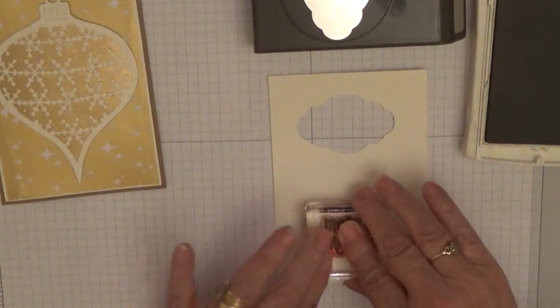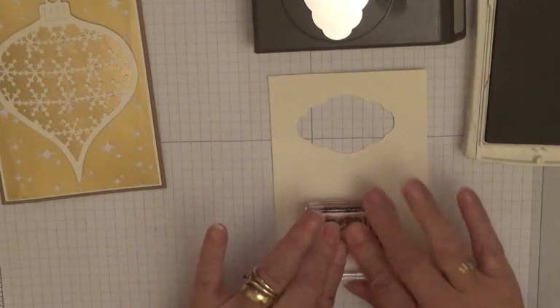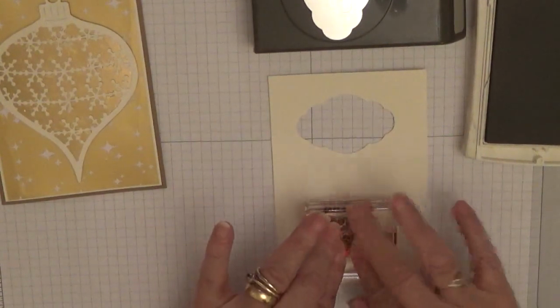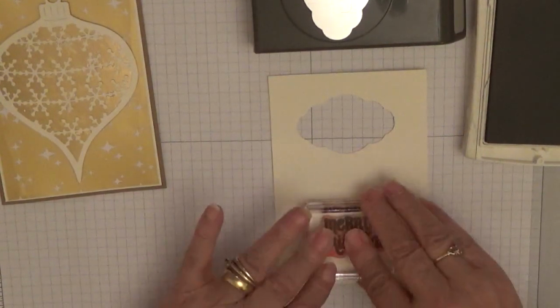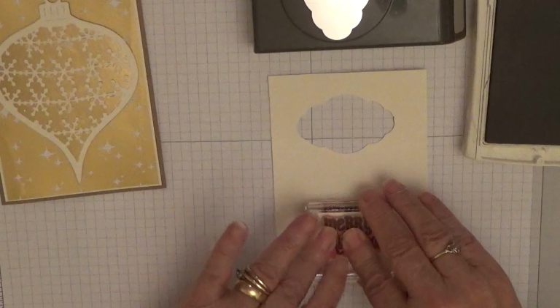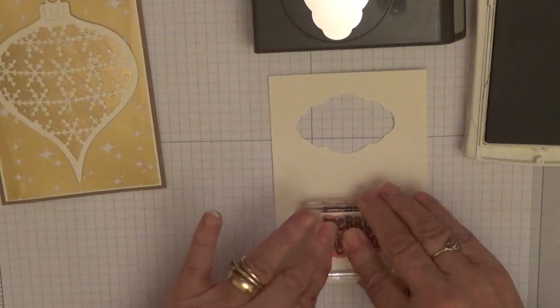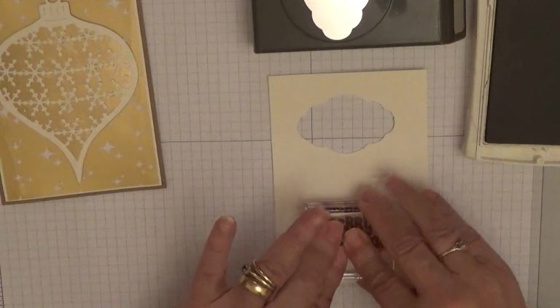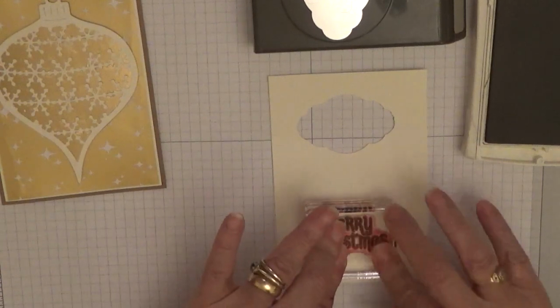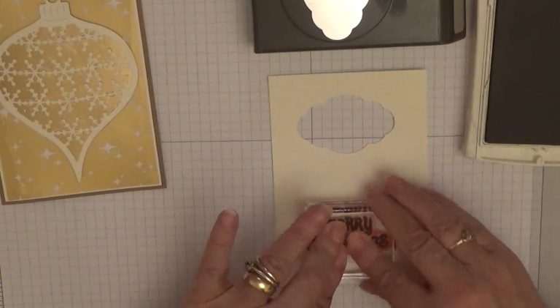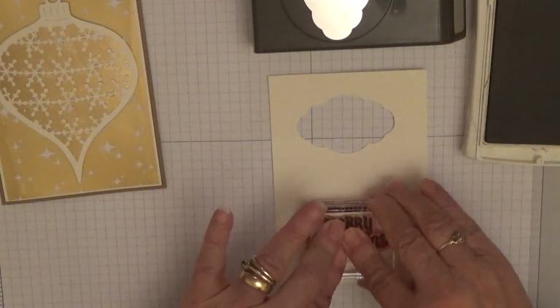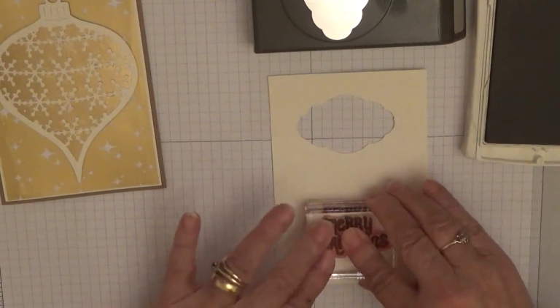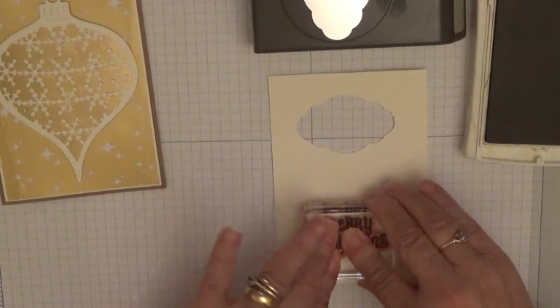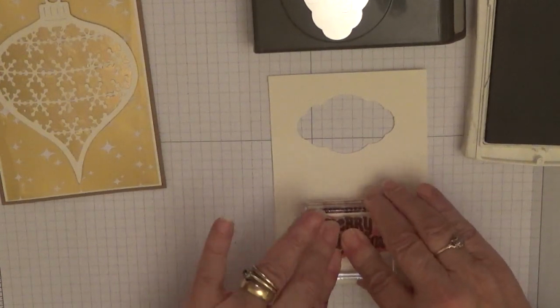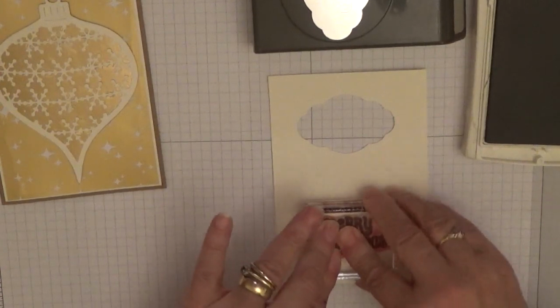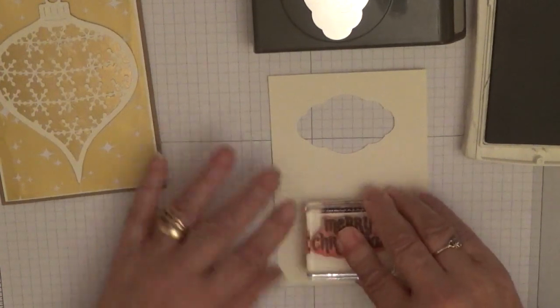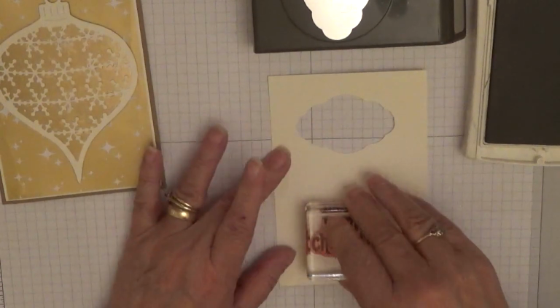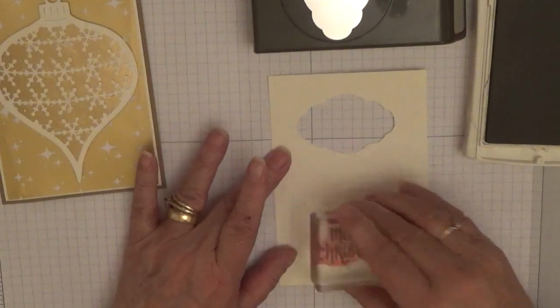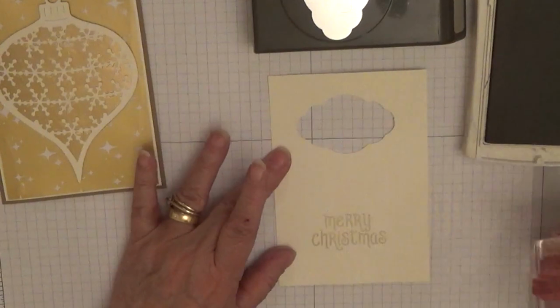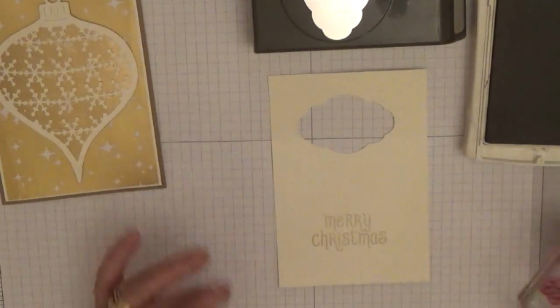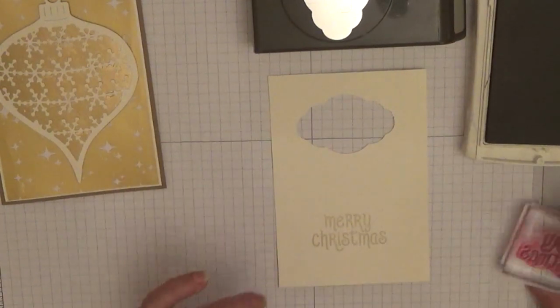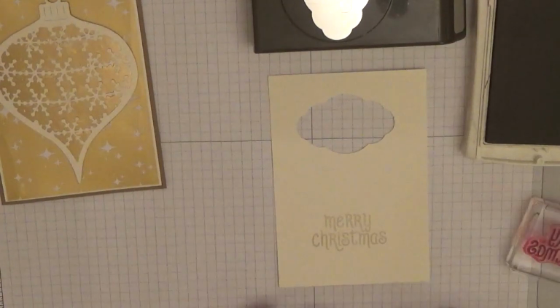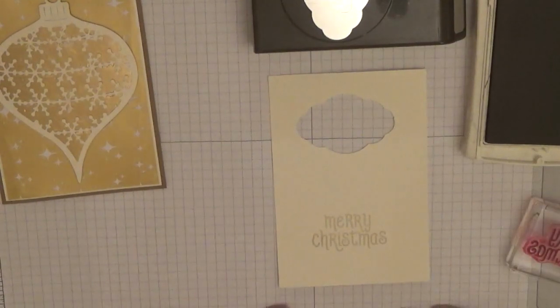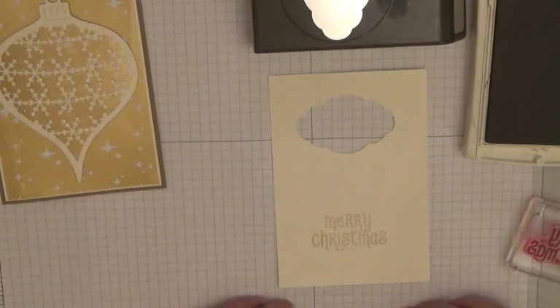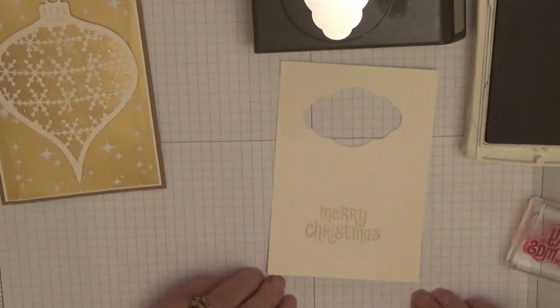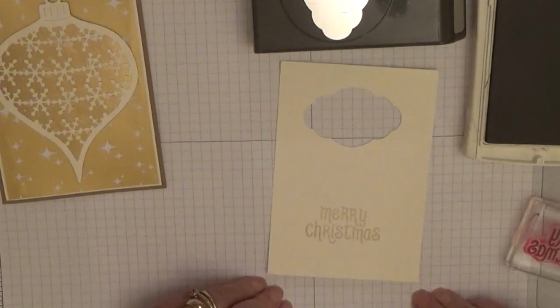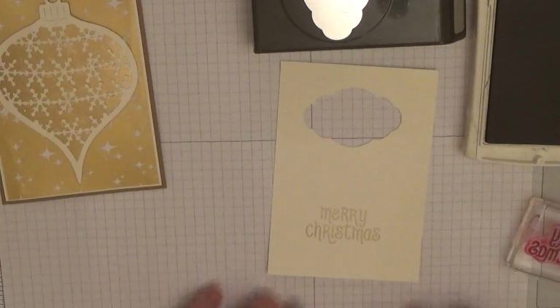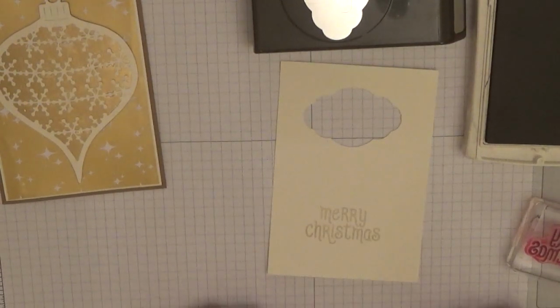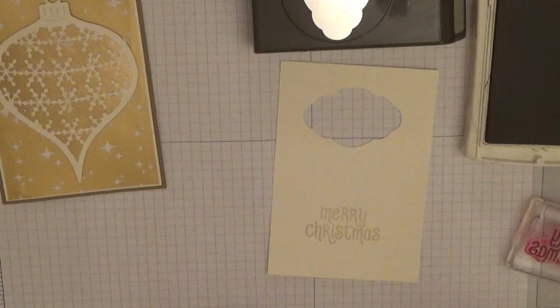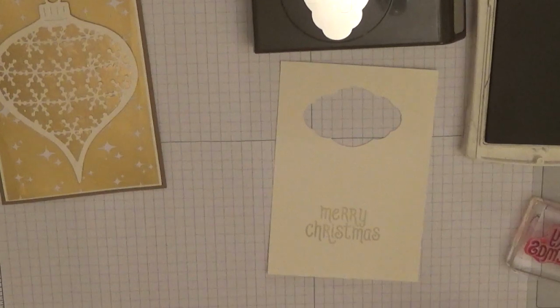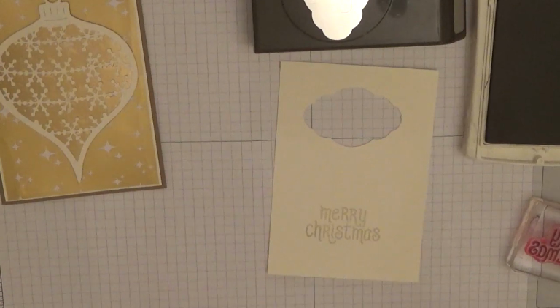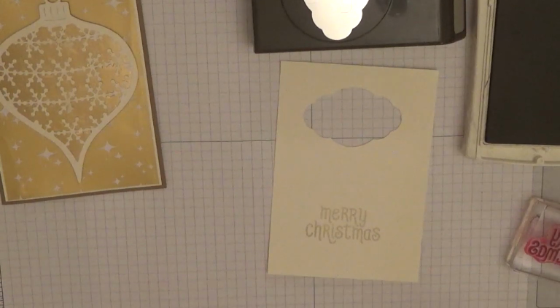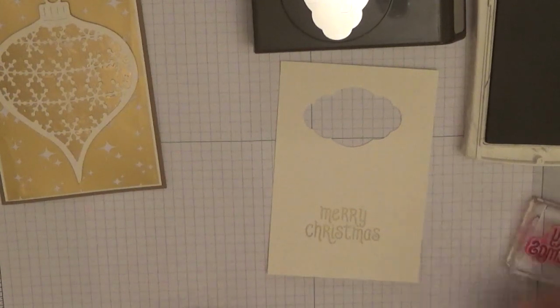Don't forget if you're using photopolymer stamps, use a stamping mat. I don't need to use one as I've got plenty of padding in here with this pad and my glass mat underneath.